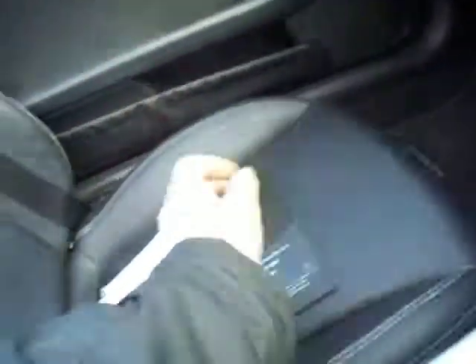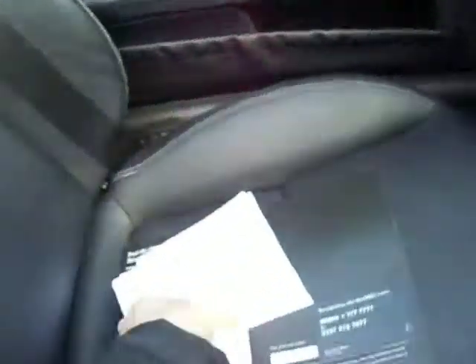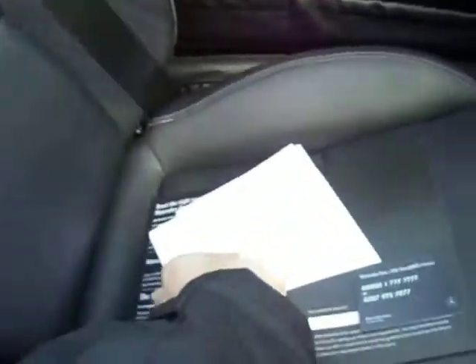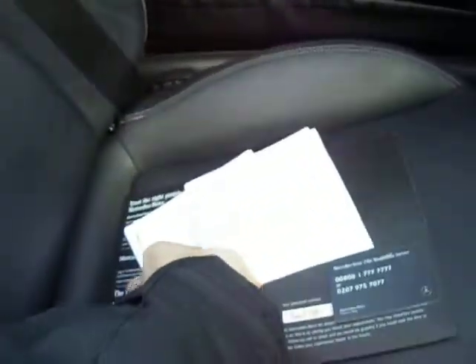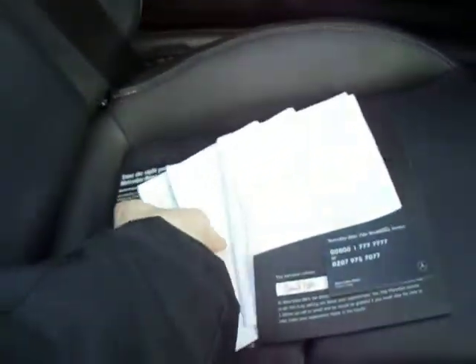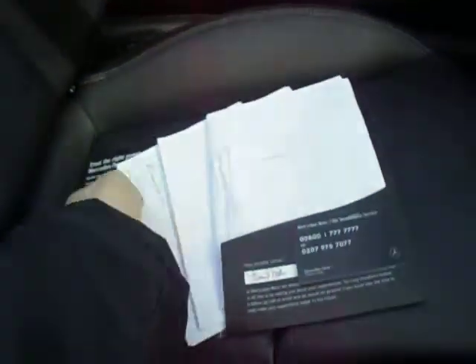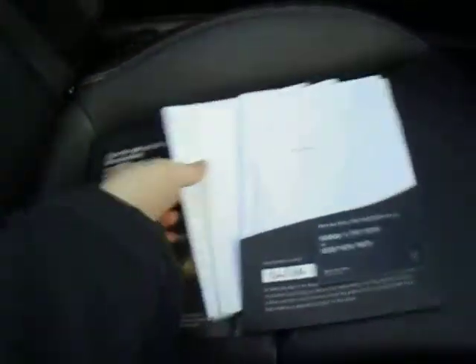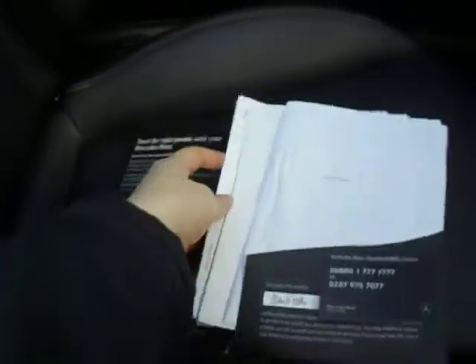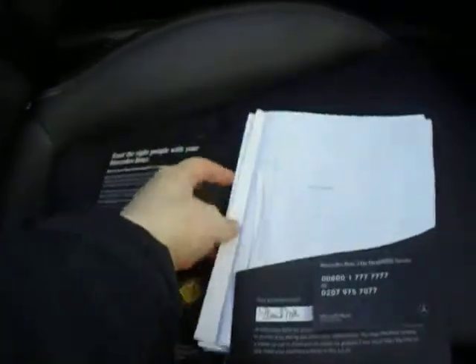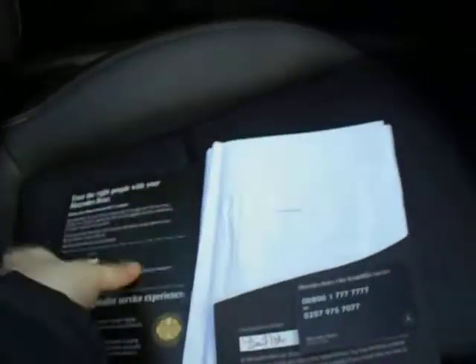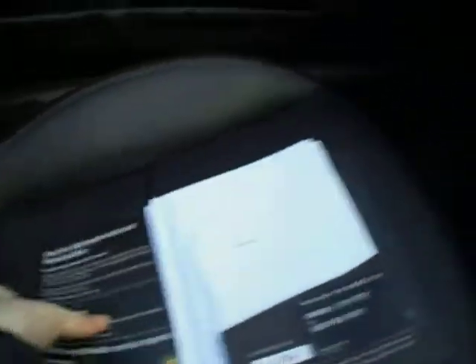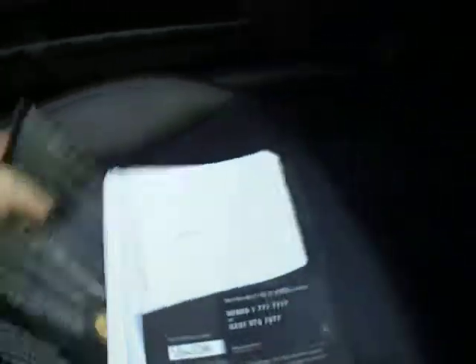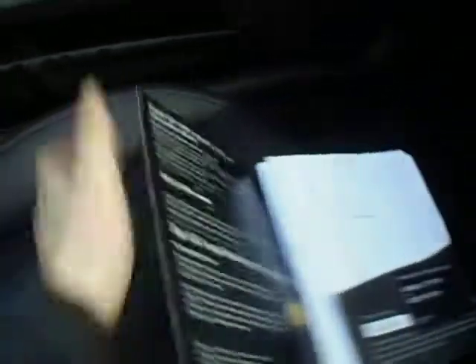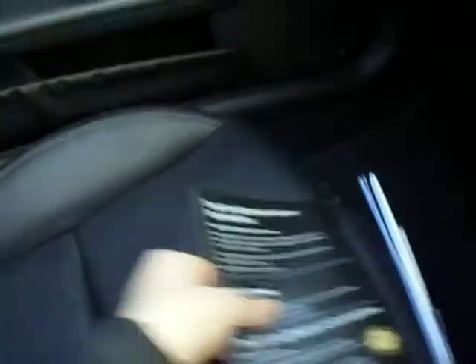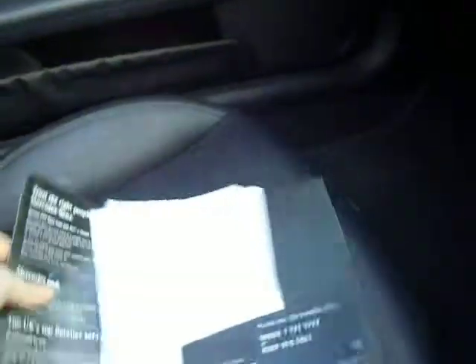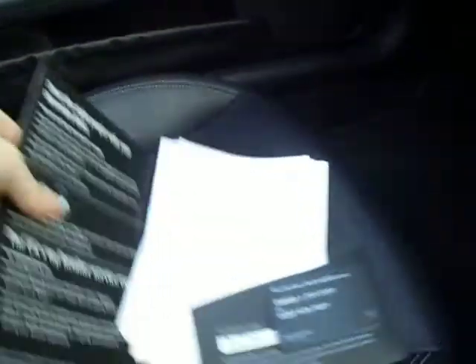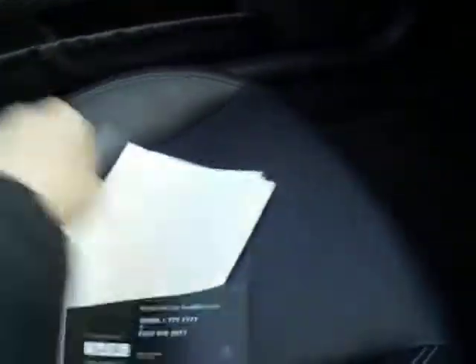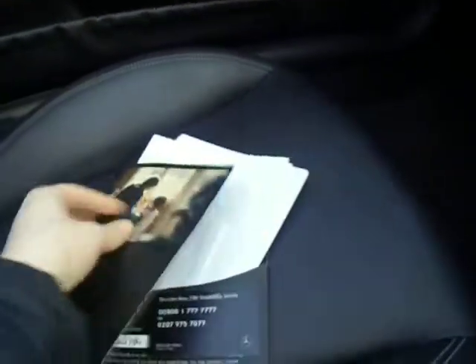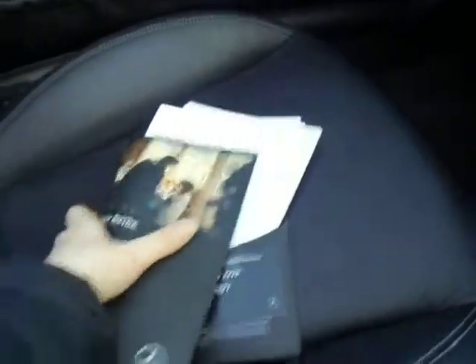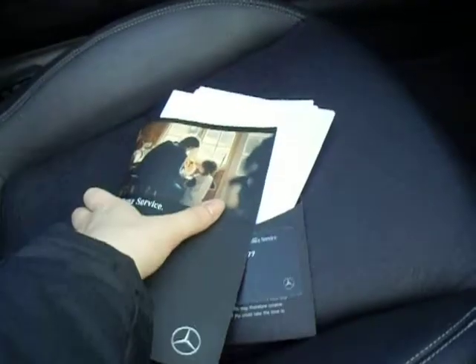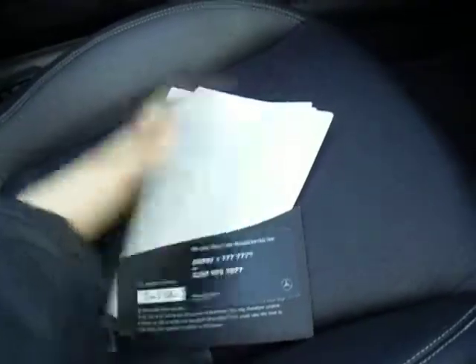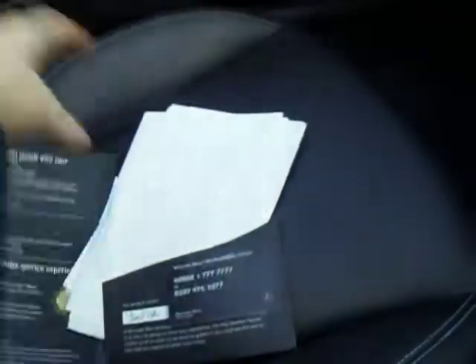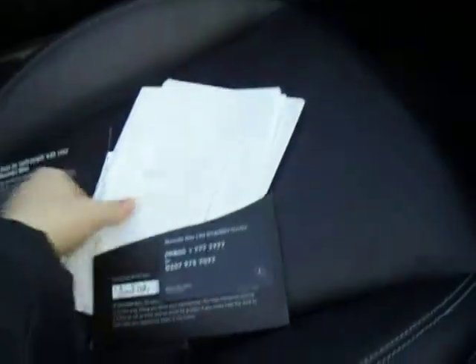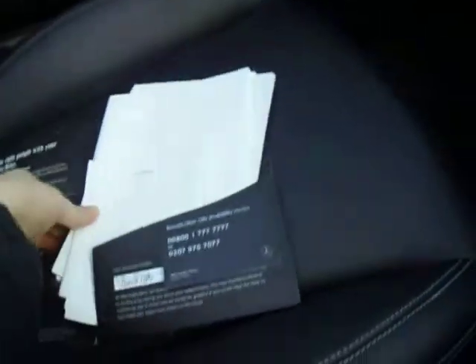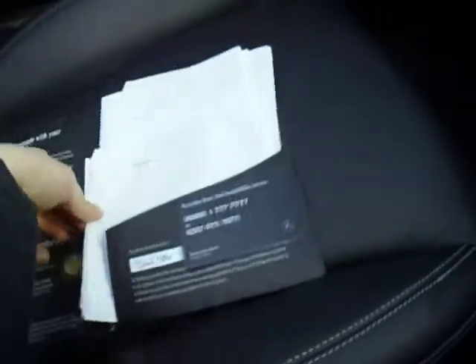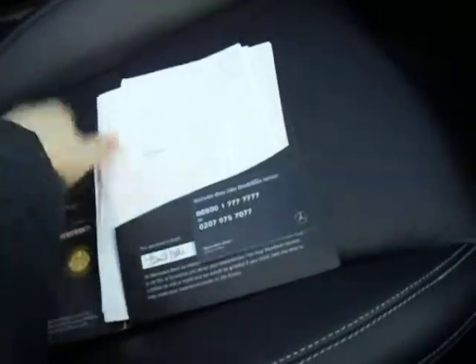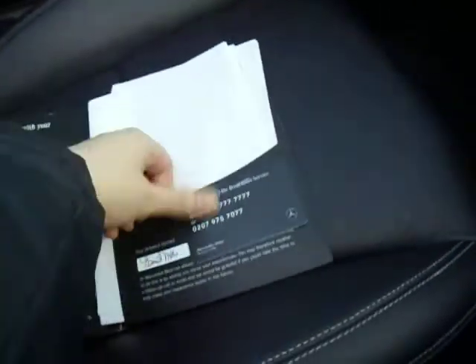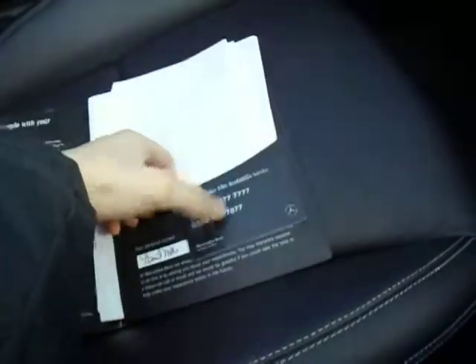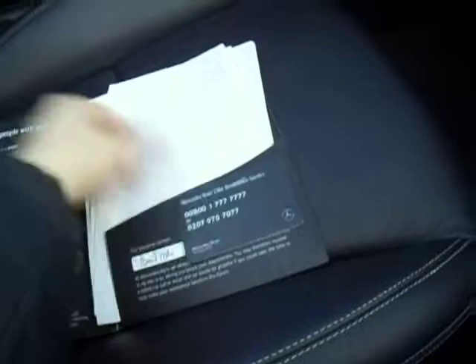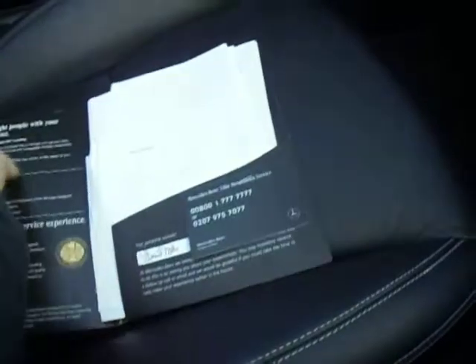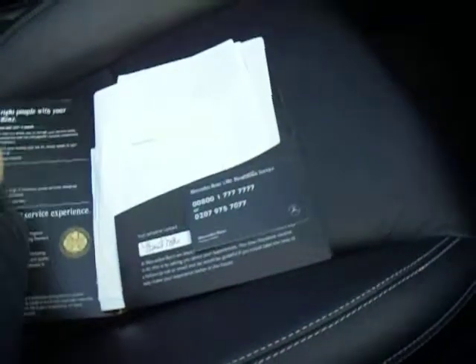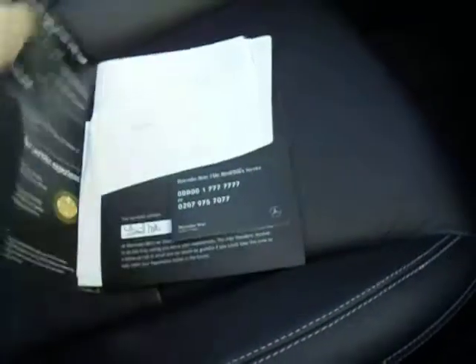You have your service history here, all kept in this neat little booklet, and of course with your breakdown service there from Mercedes.